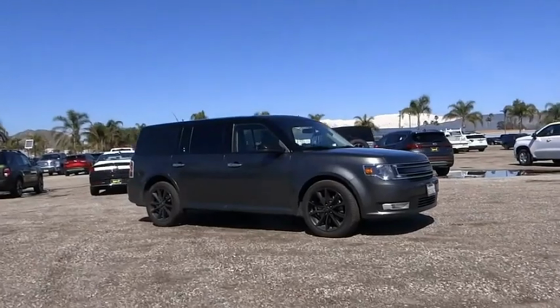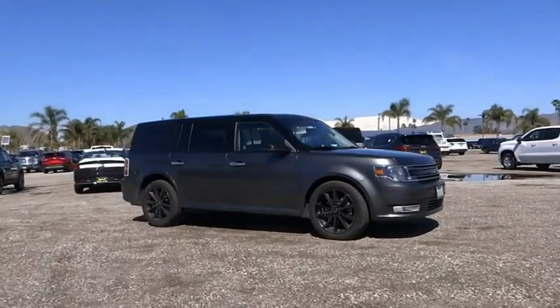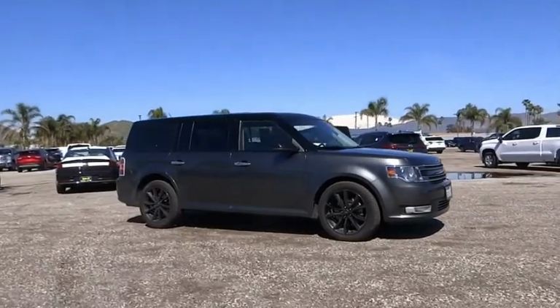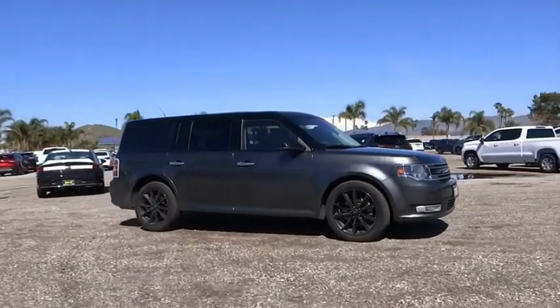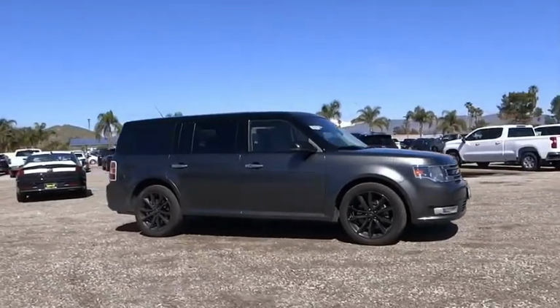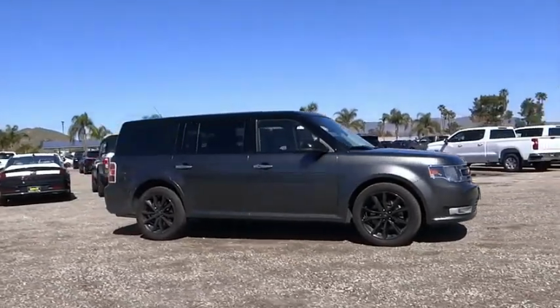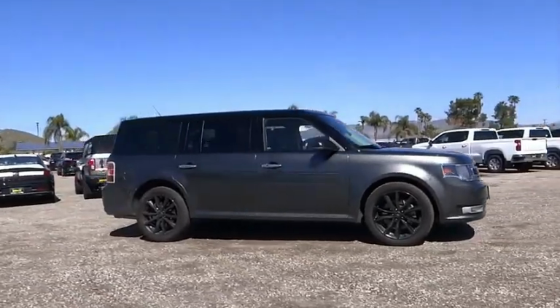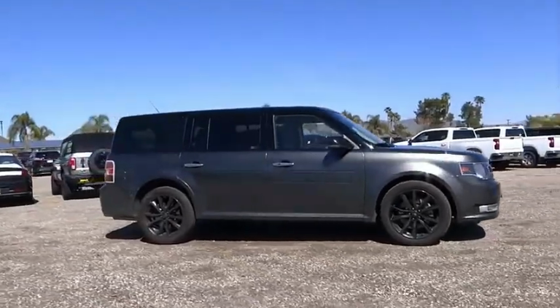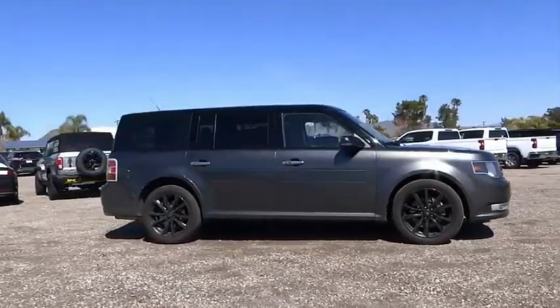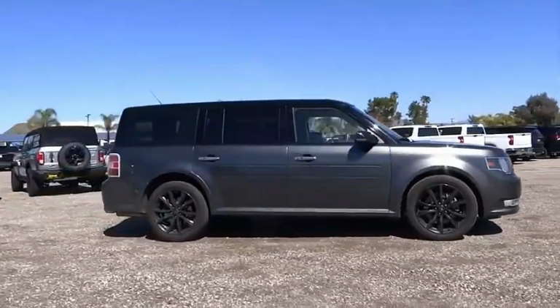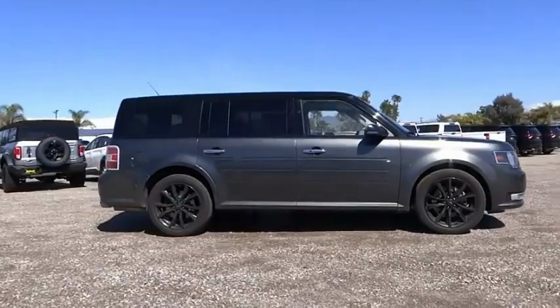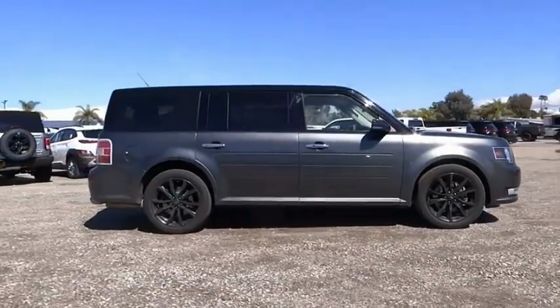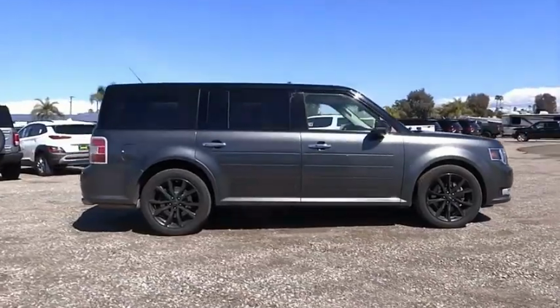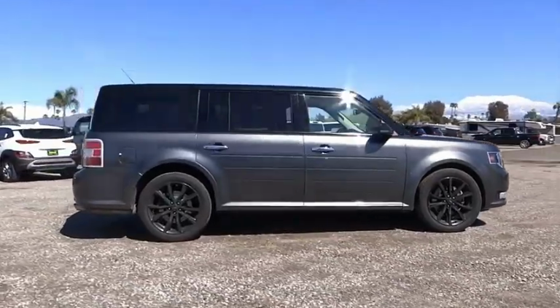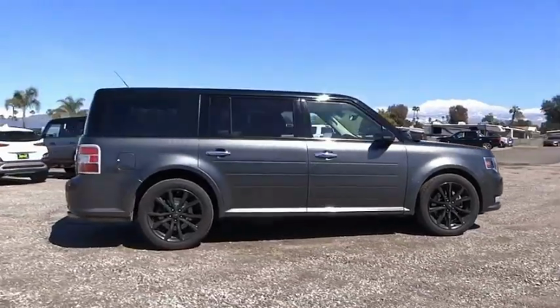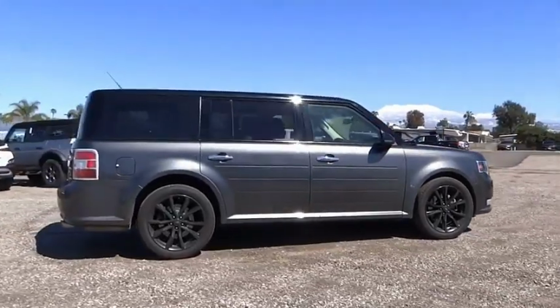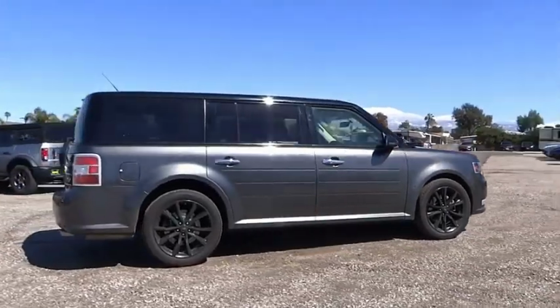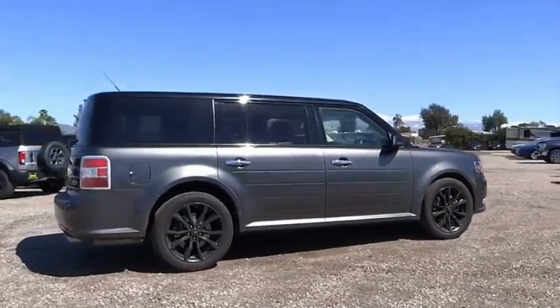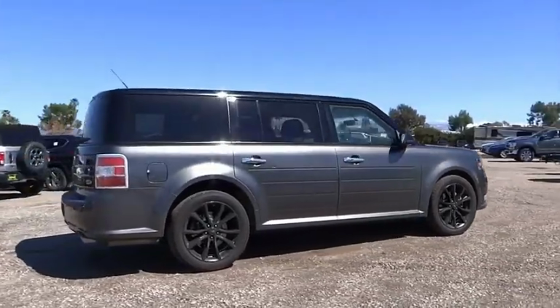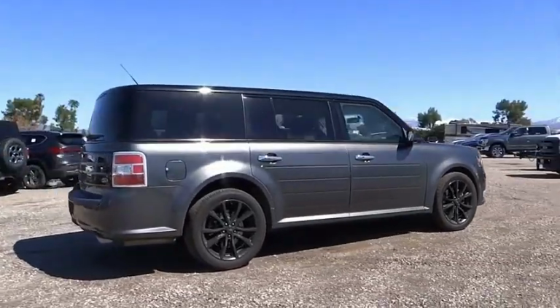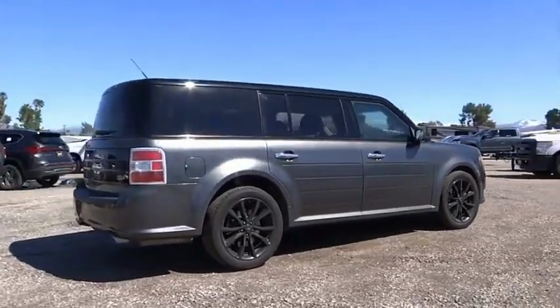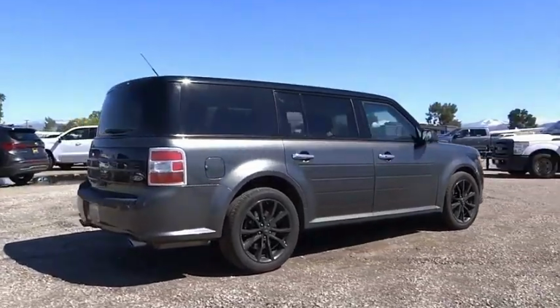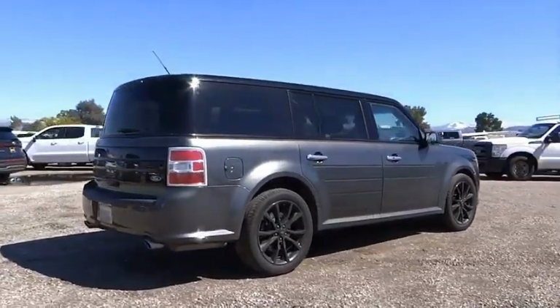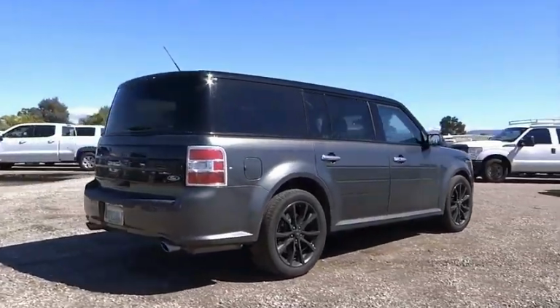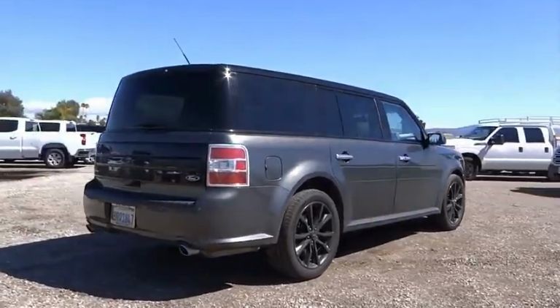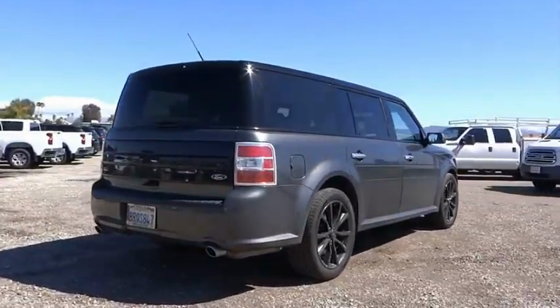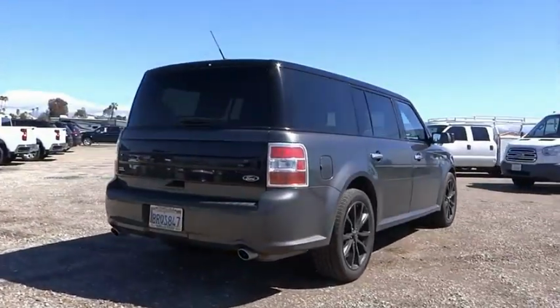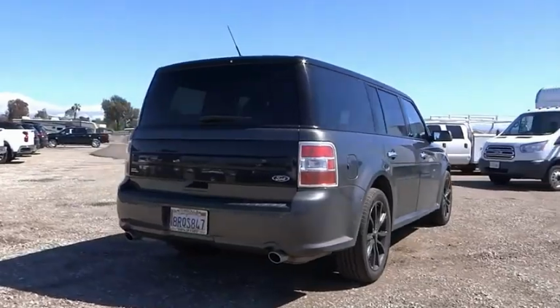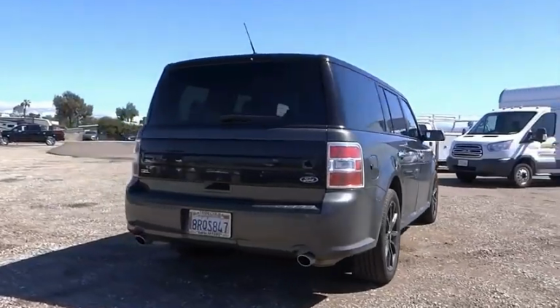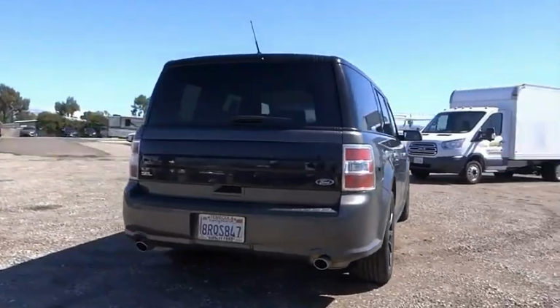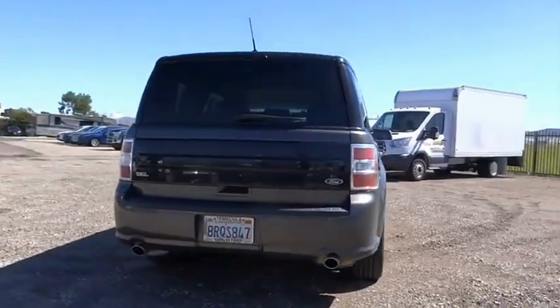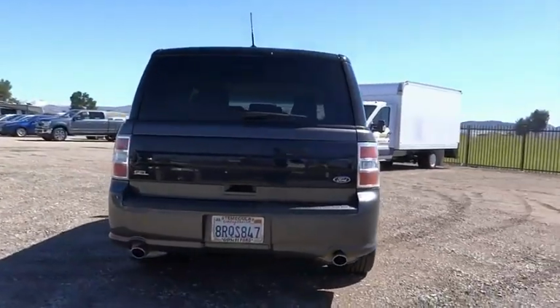Come test drive the 2019 Flex. Flex isn't just exciting to look at, it's exciting to drive. It hunkers down and puts a limit on lean.